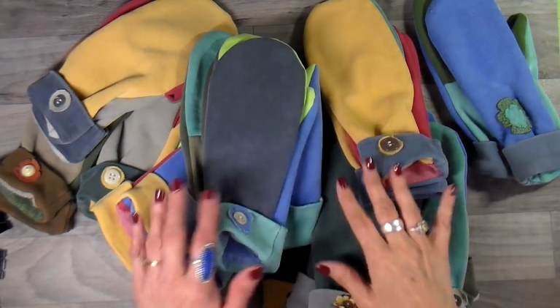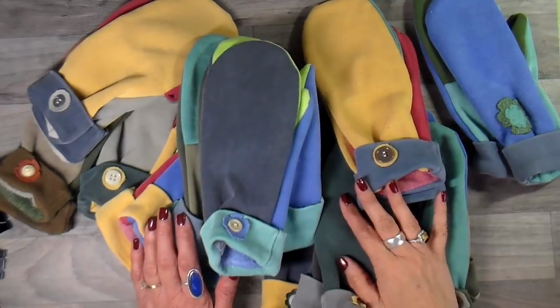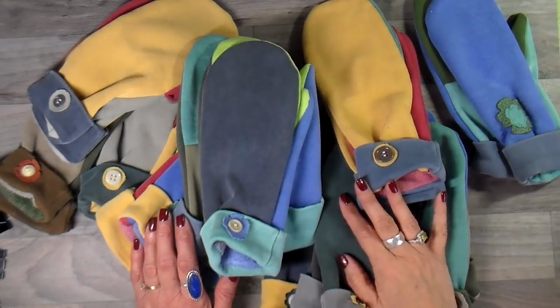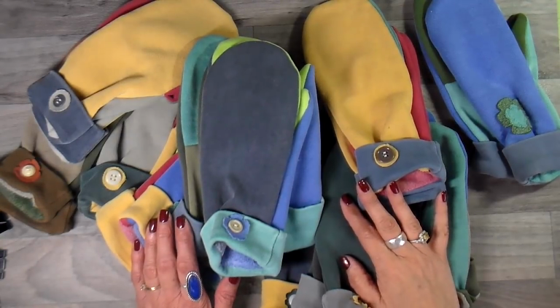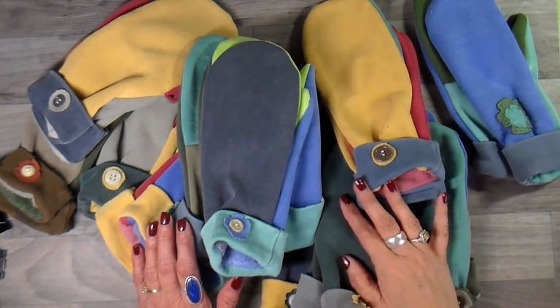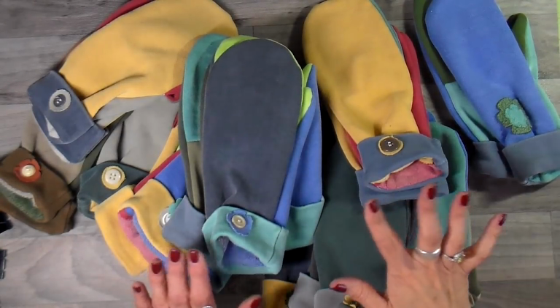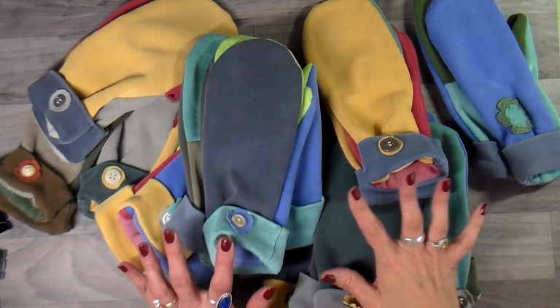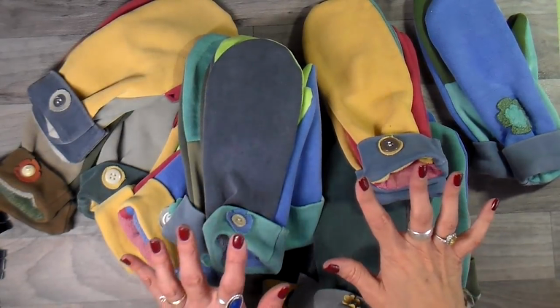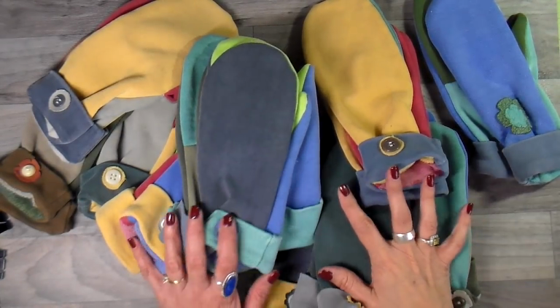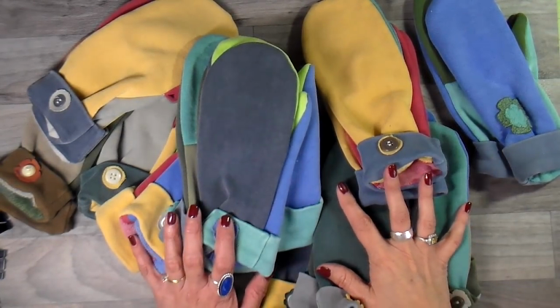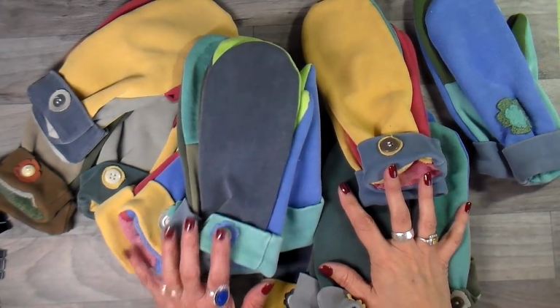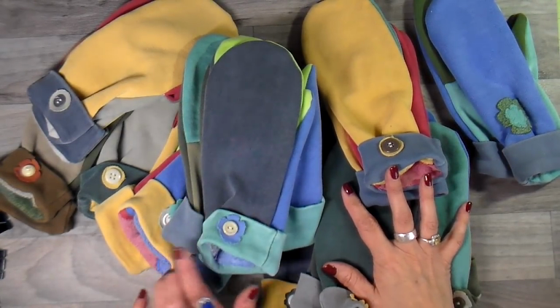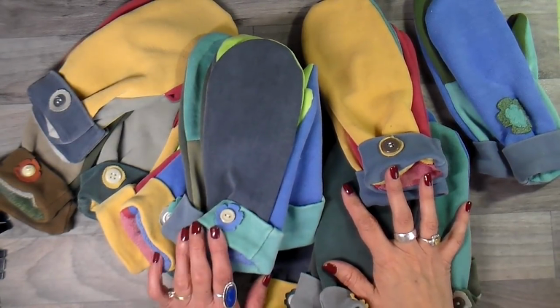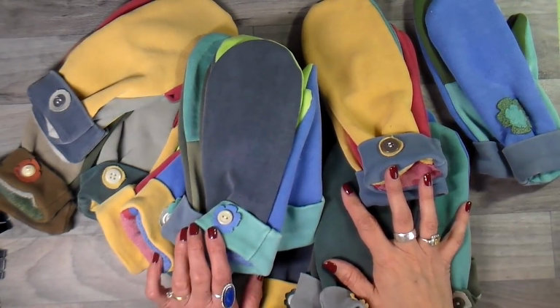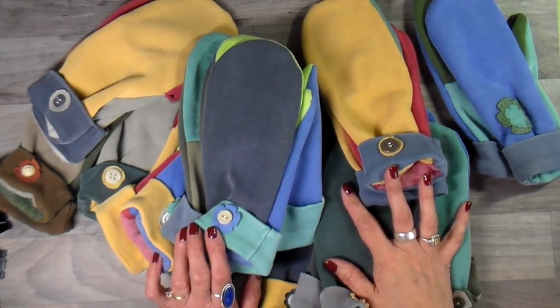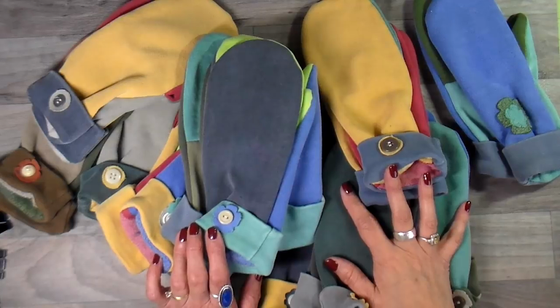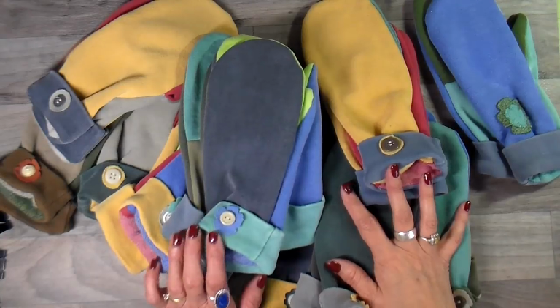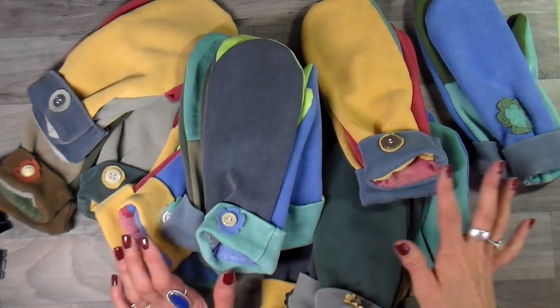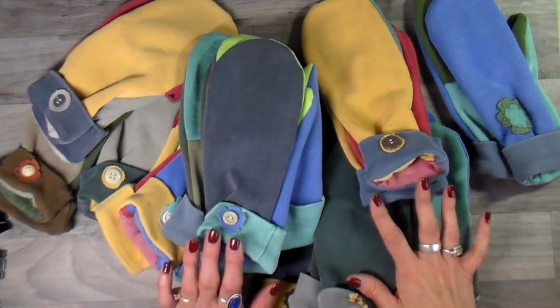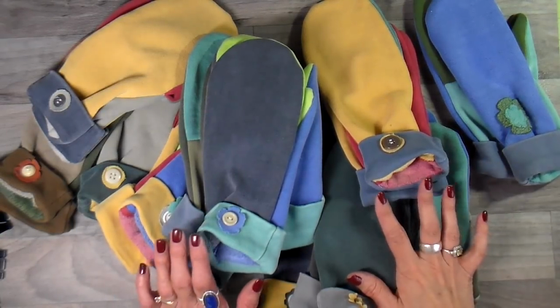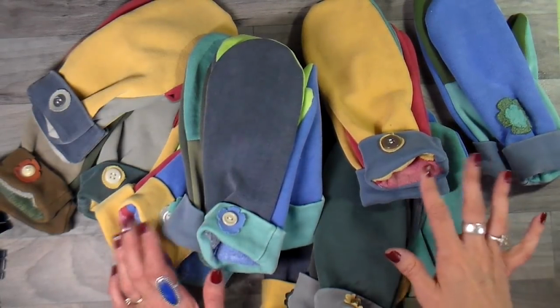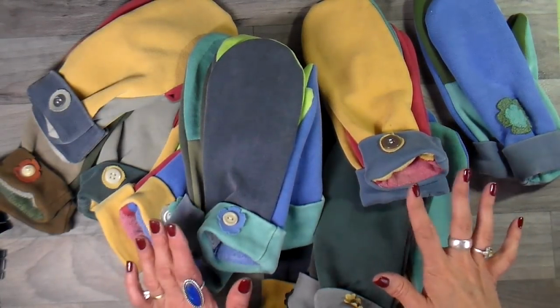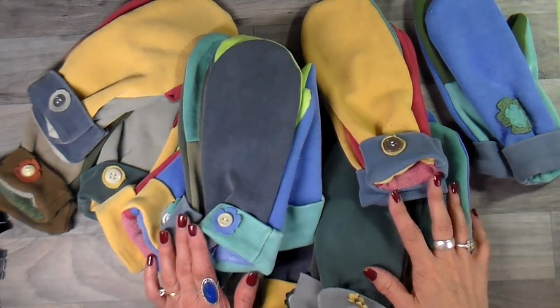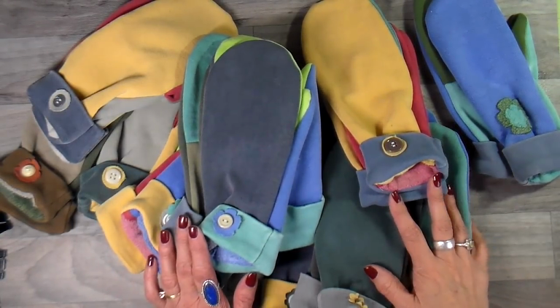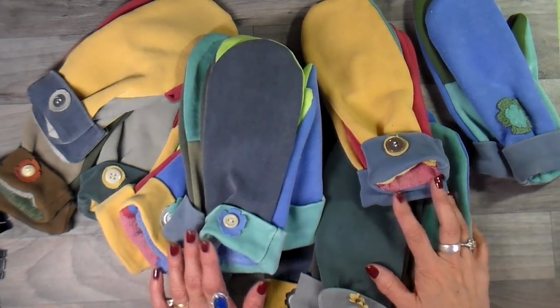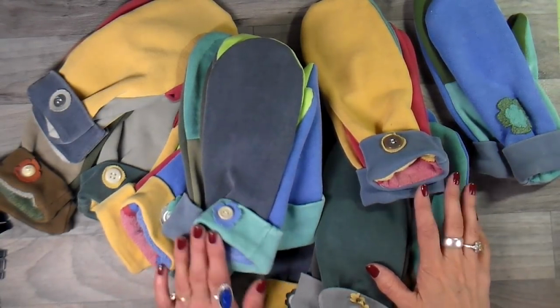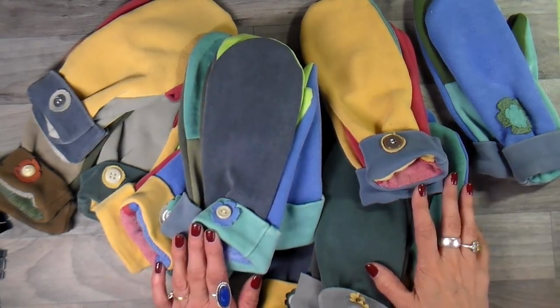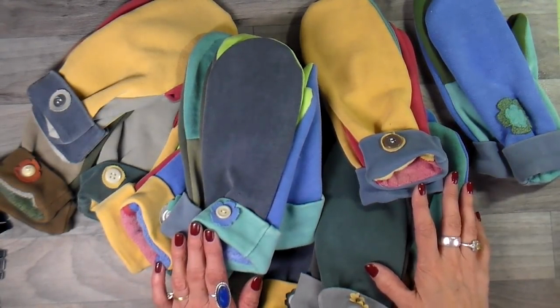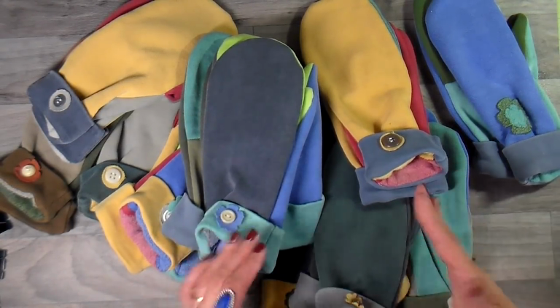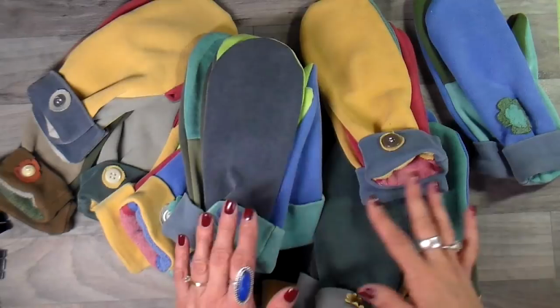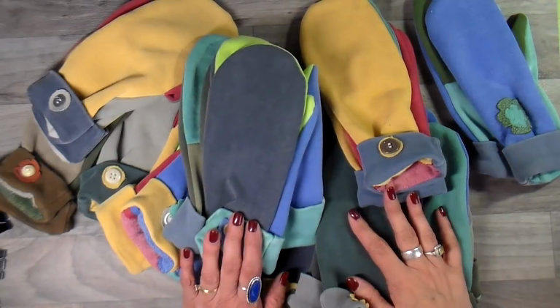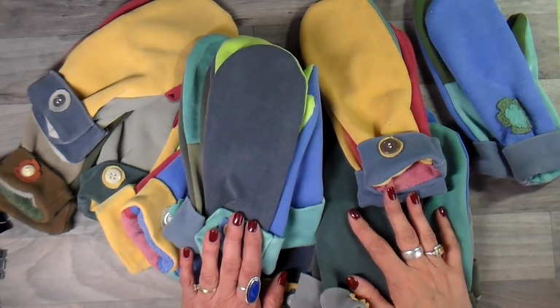Hi everyone, it's Julia. I just listed a bunch of mittens and fingerless mittens in my Etsy store and I thought I'd jump on and just show you a little bit about it and explain how I make my mittens.